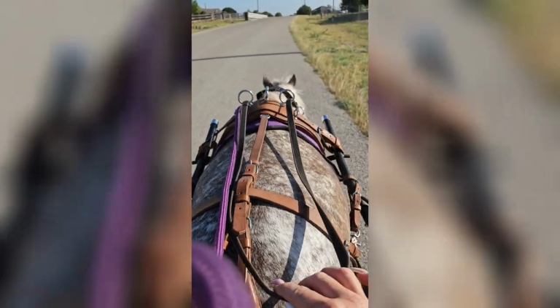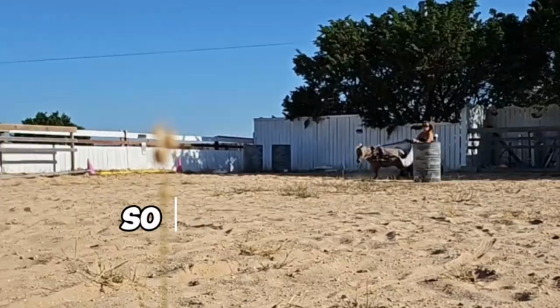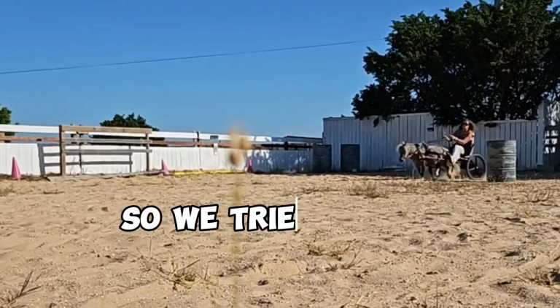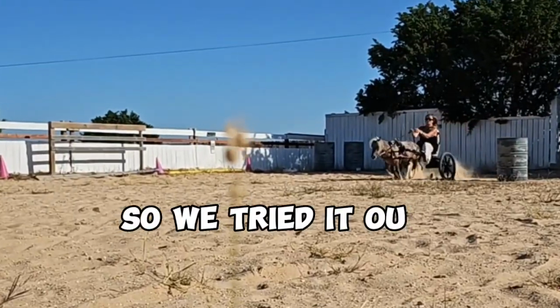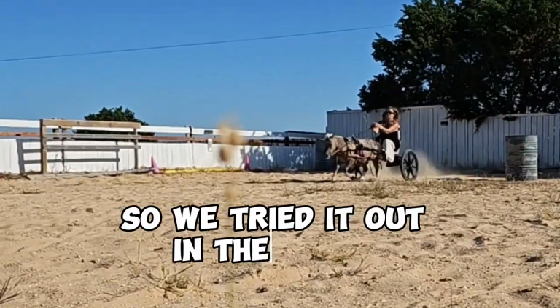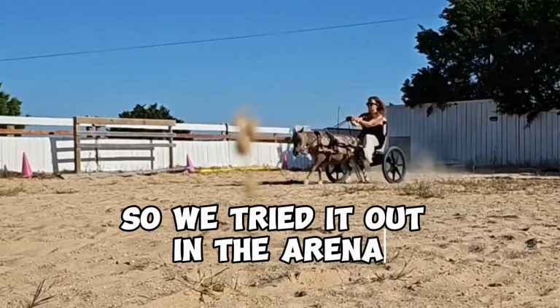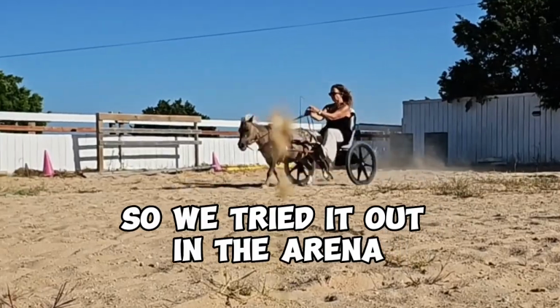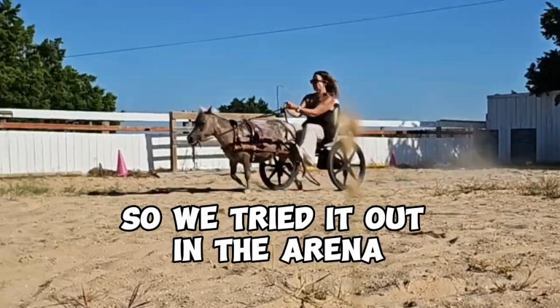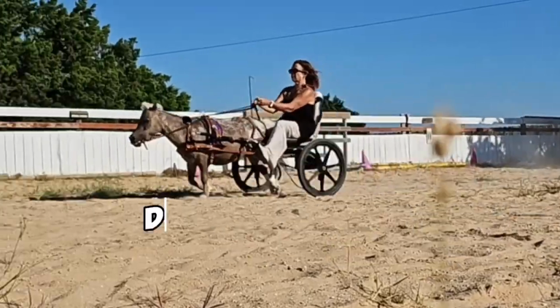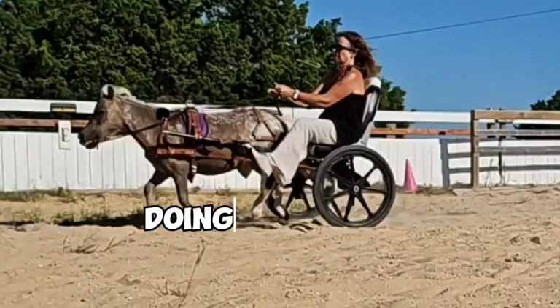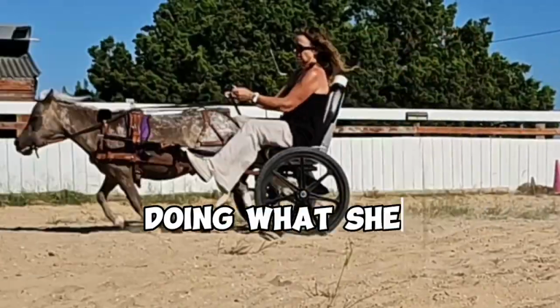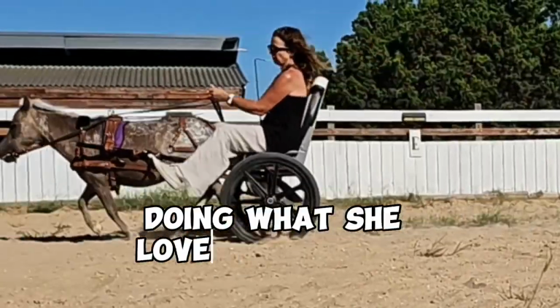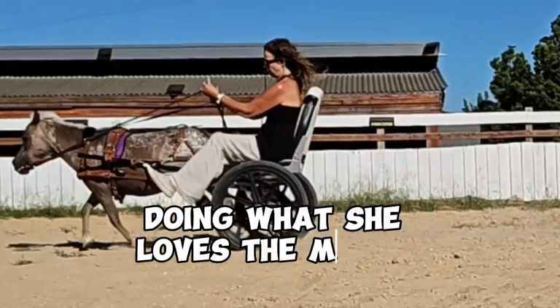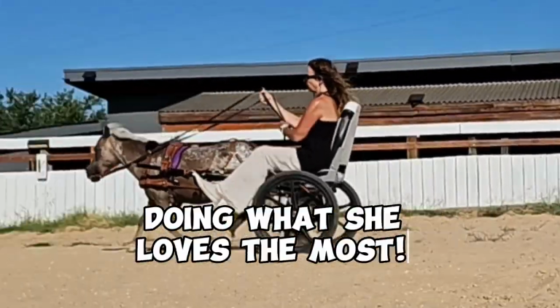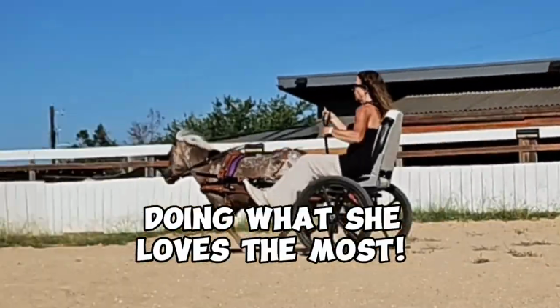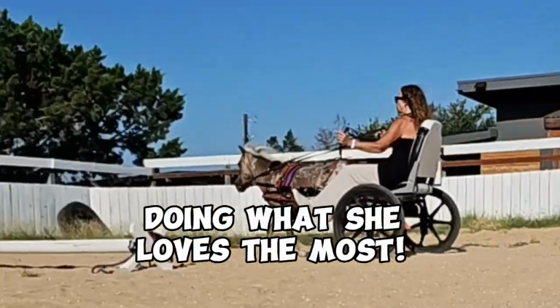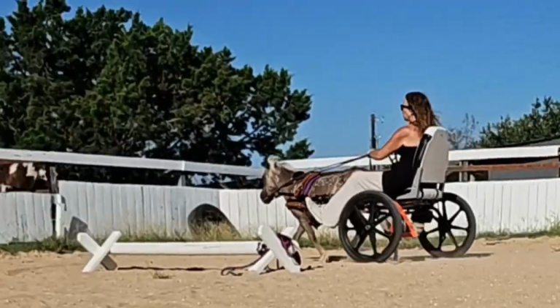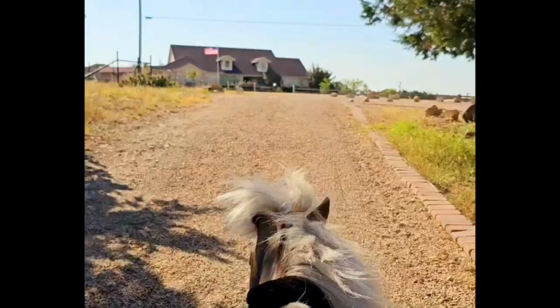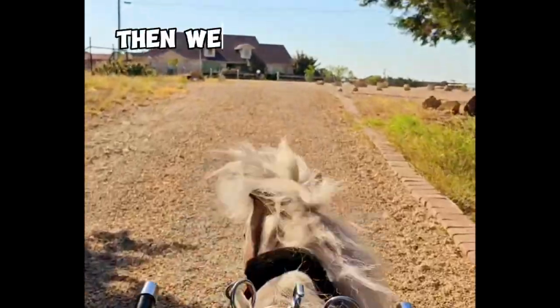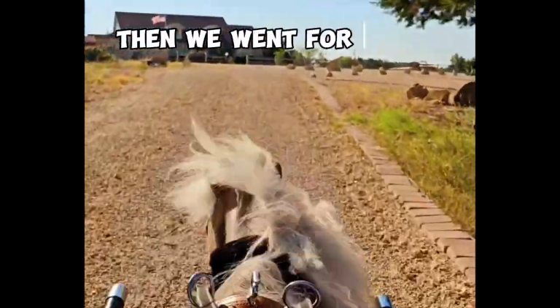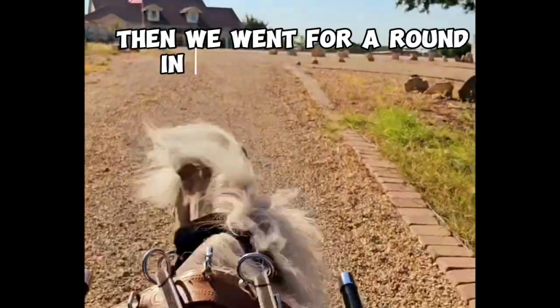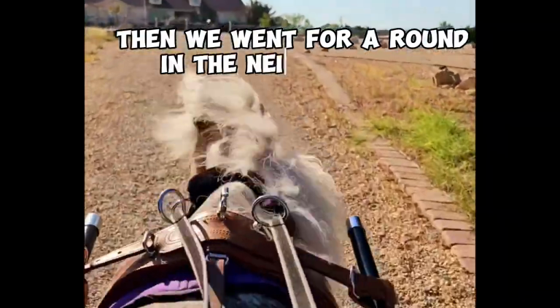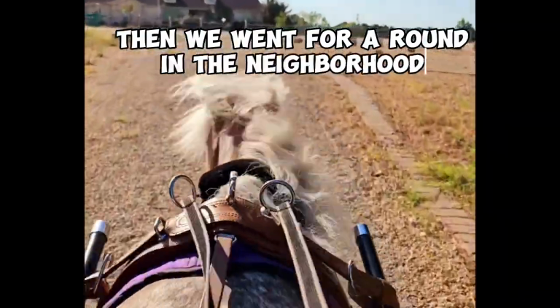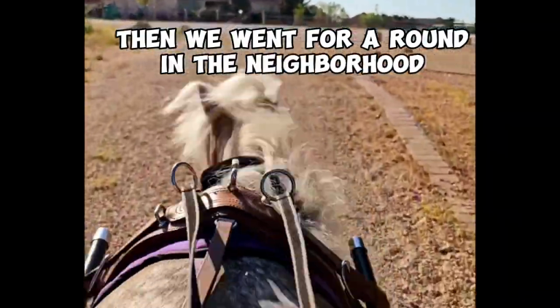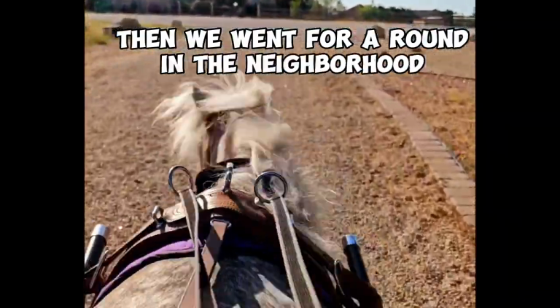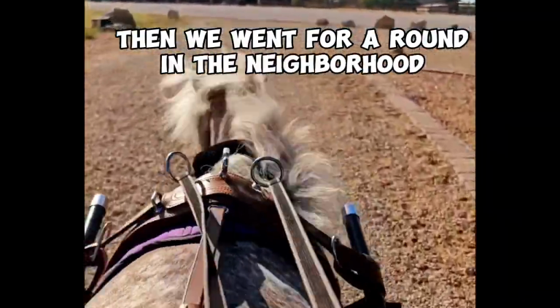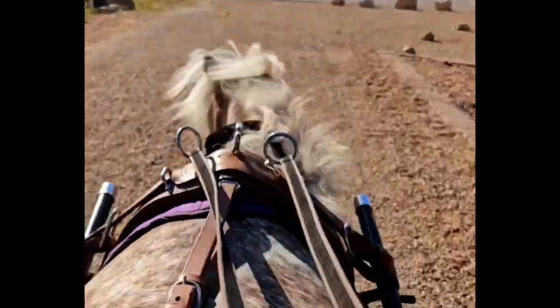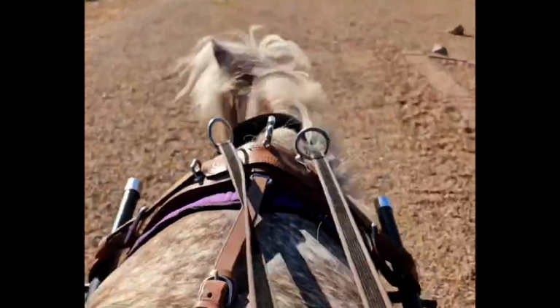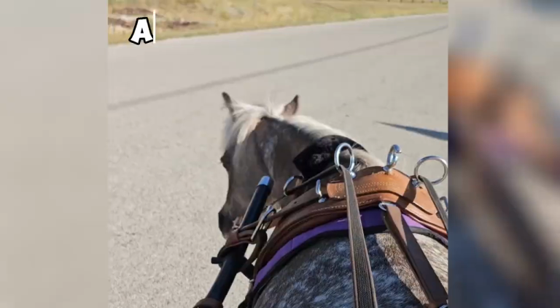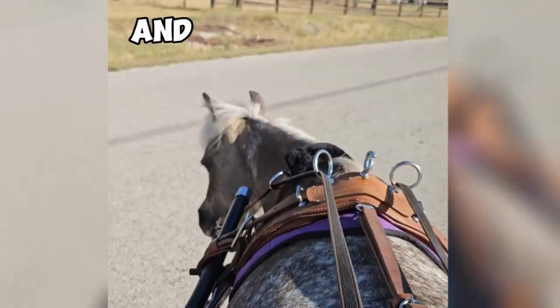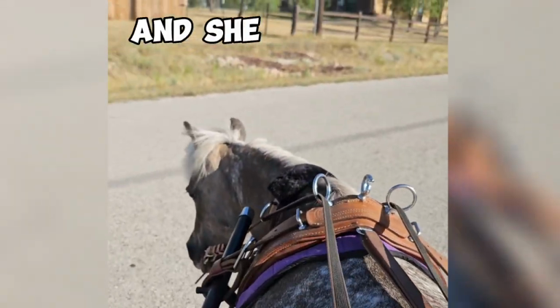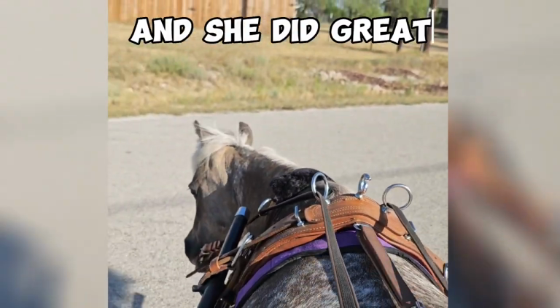So we tried it out in the arena, doing what she loves the most. Then we went for a round in the neighborhood, and she did great.